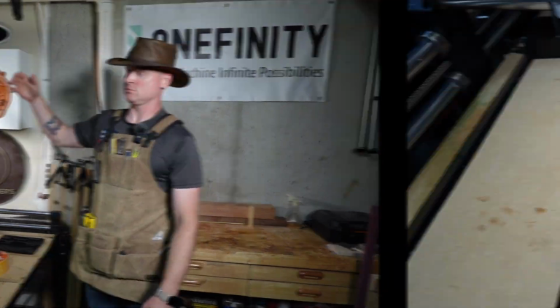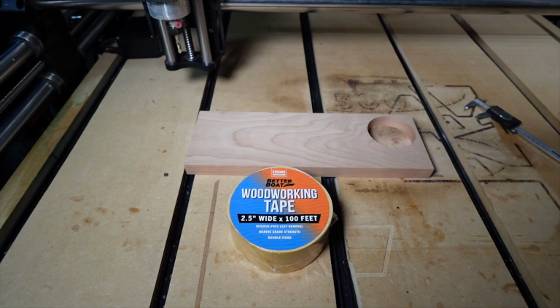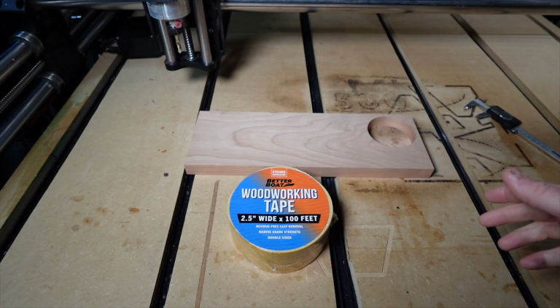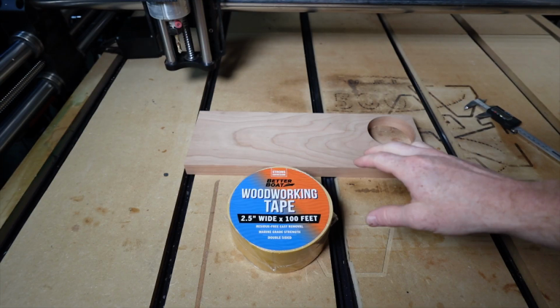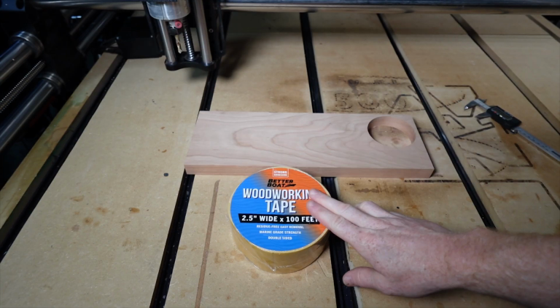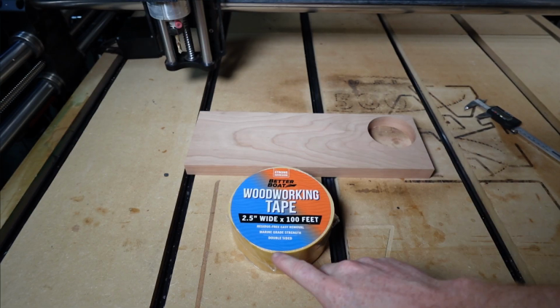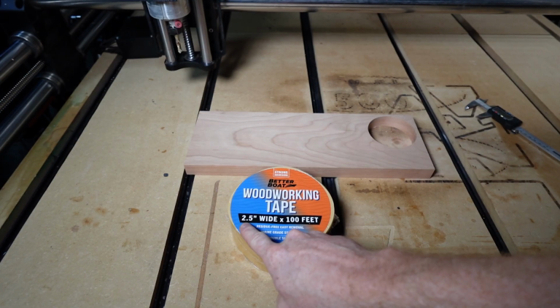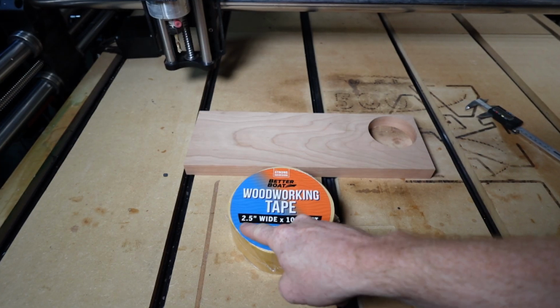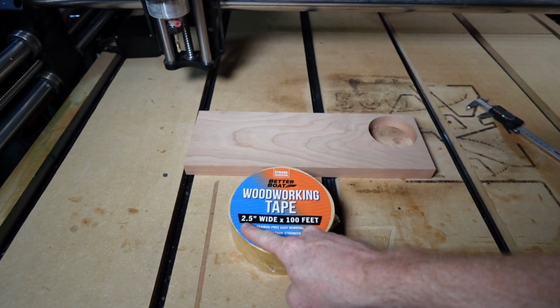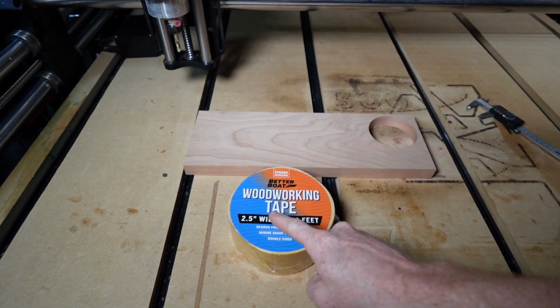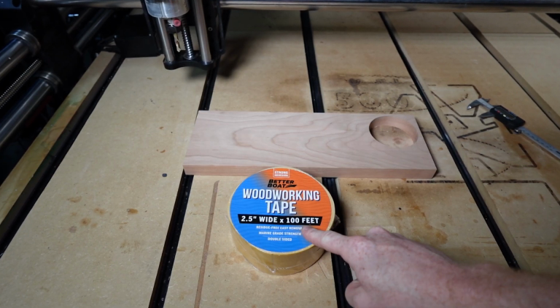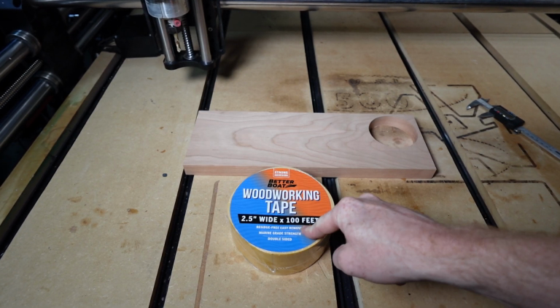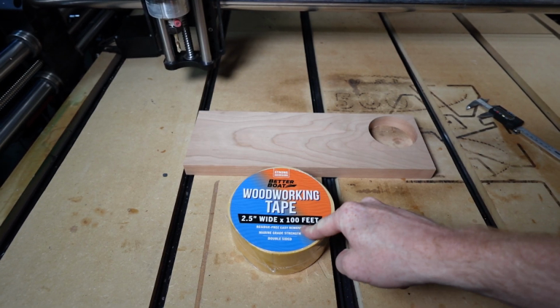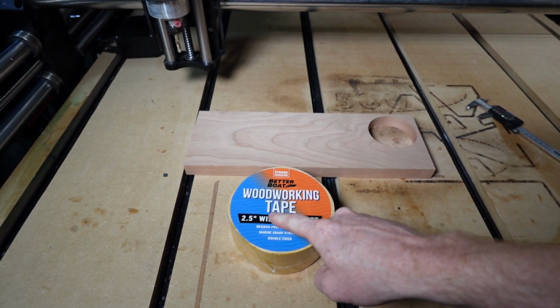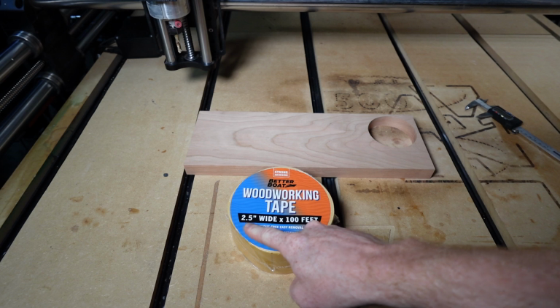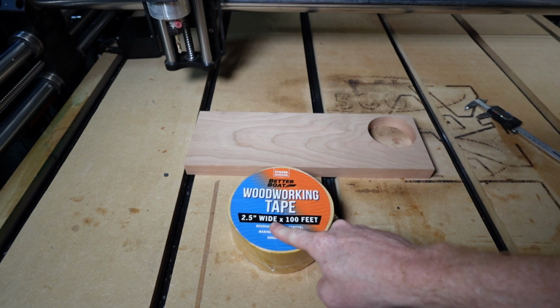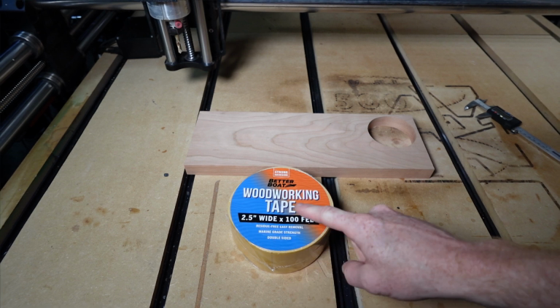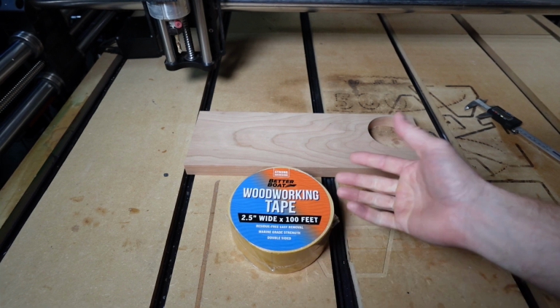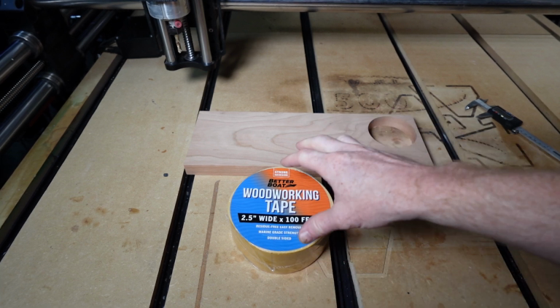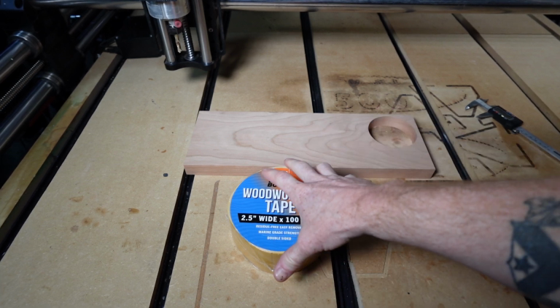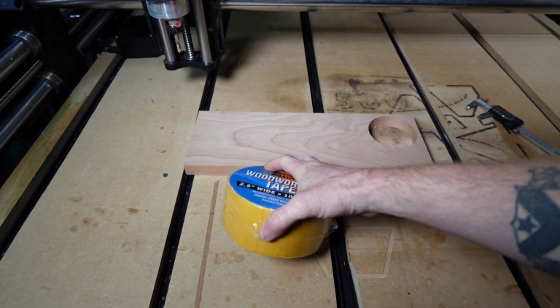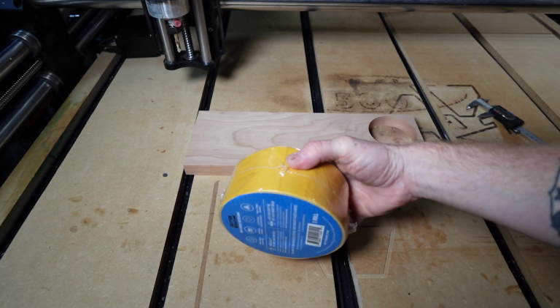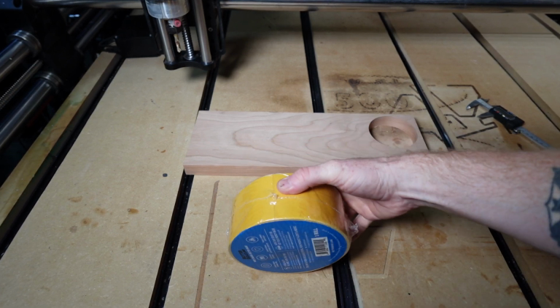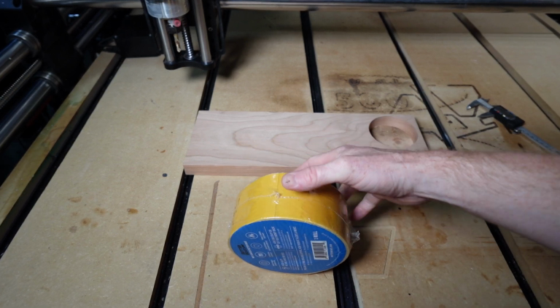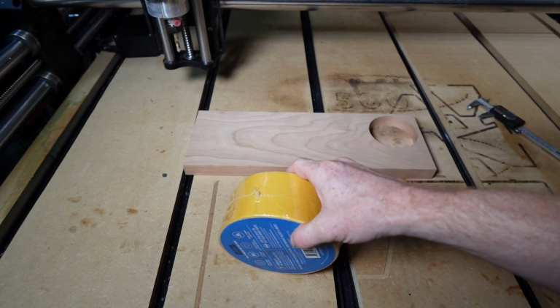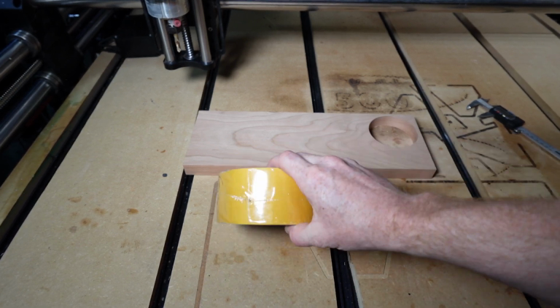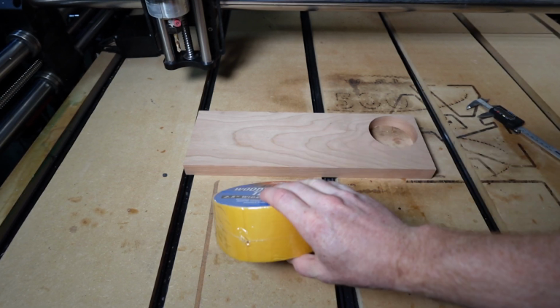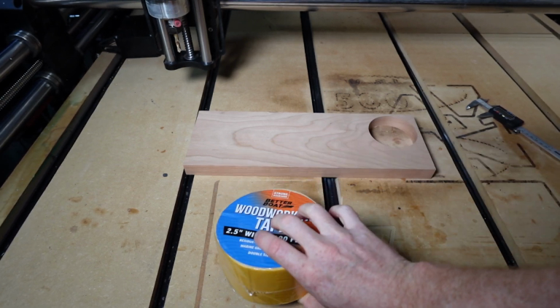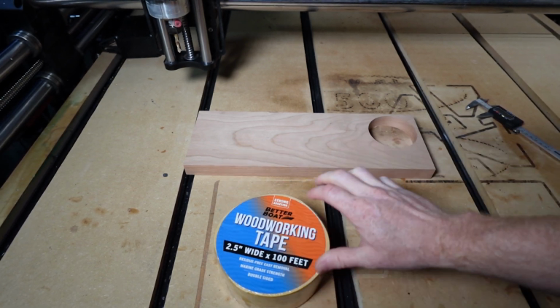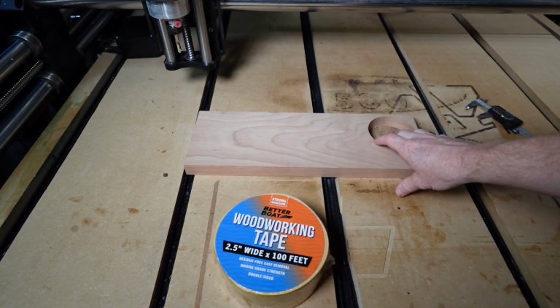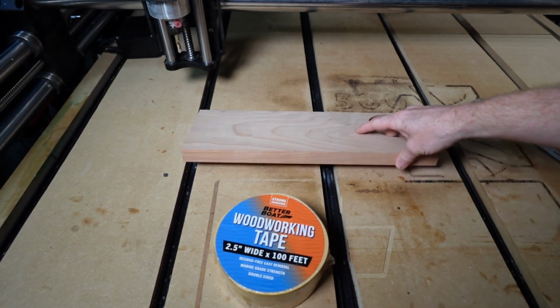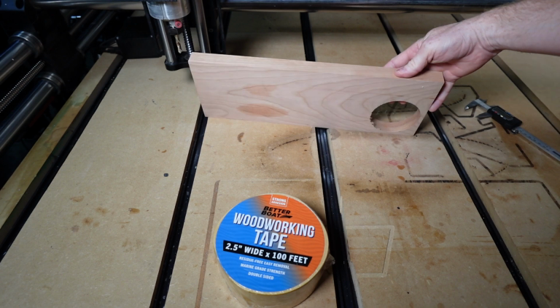This is woodworking tape by Better Boat — the 2.5 inch wide by 100 feet version. It also comes in 1 inch wide, so you can get whichever version you like best. I got the wide version so I don't have to spend a lot of time taping the back of this down.